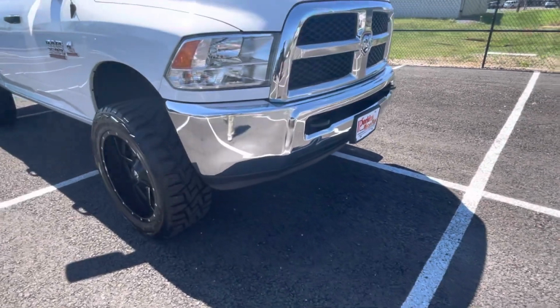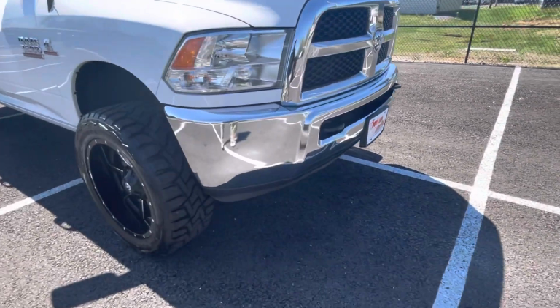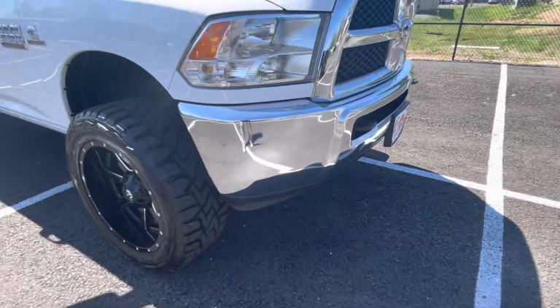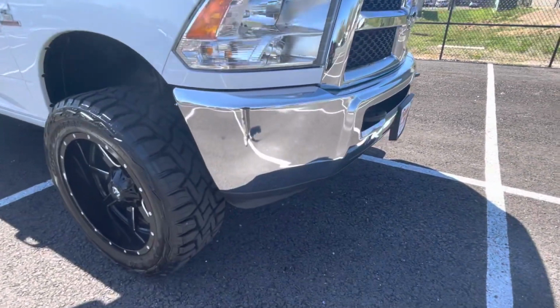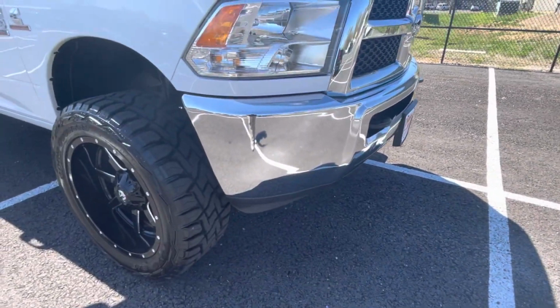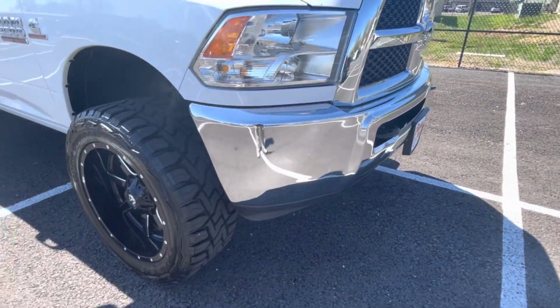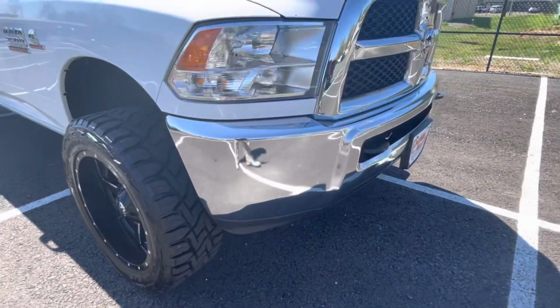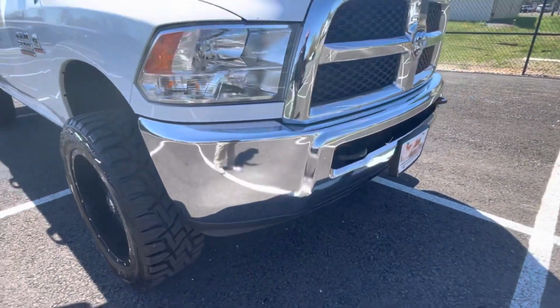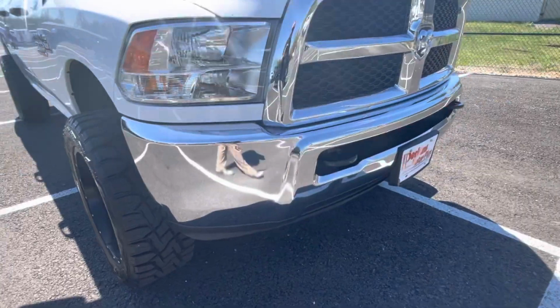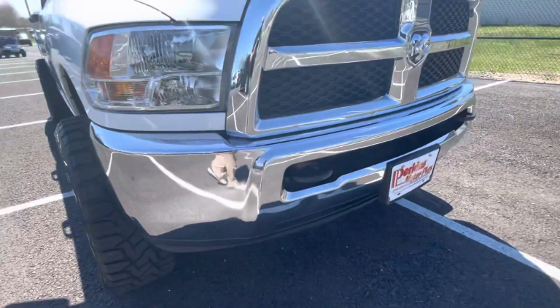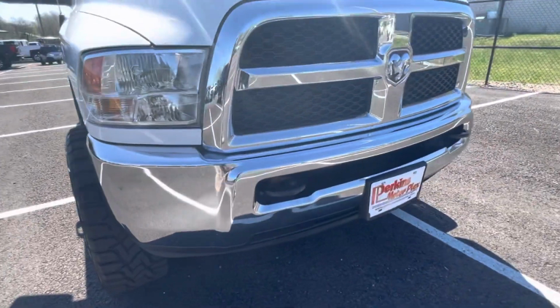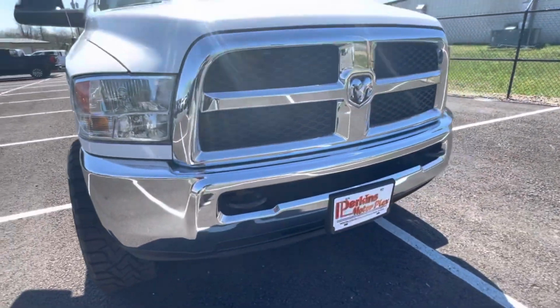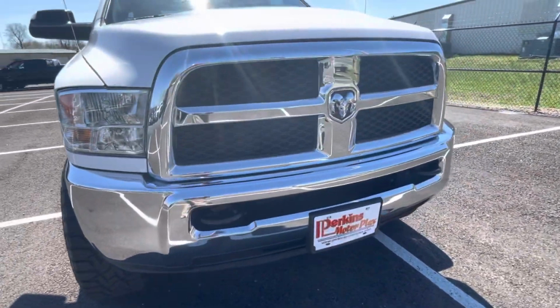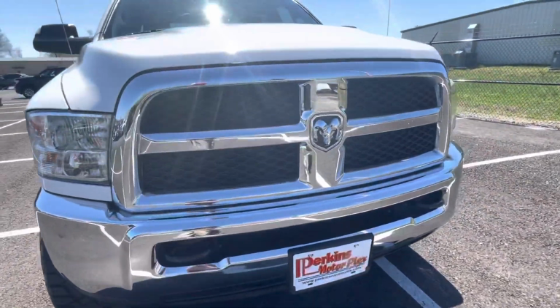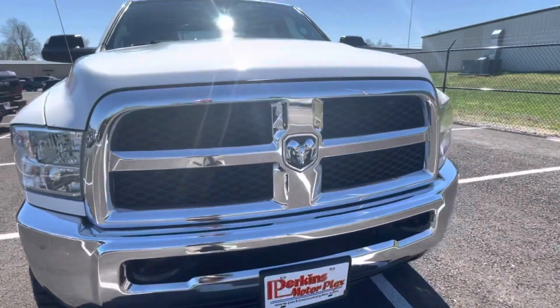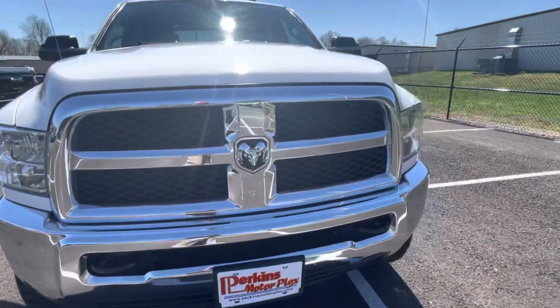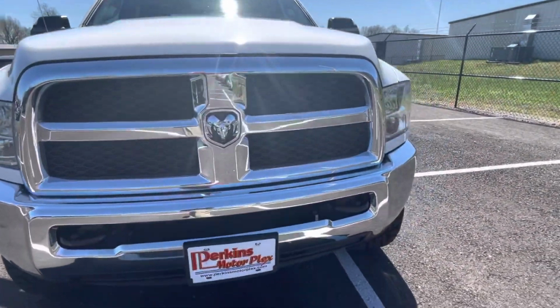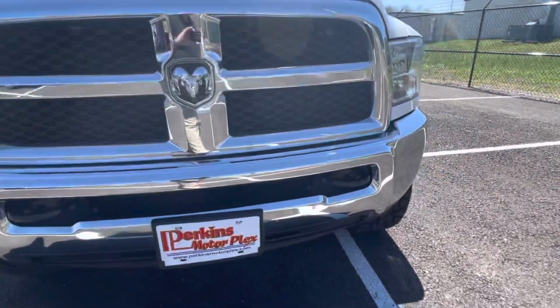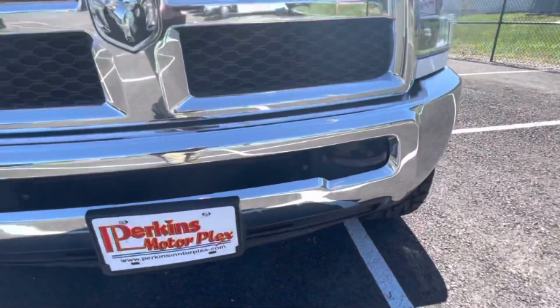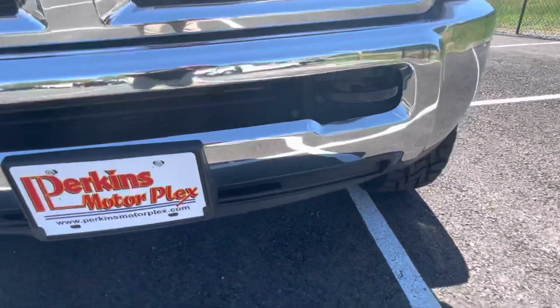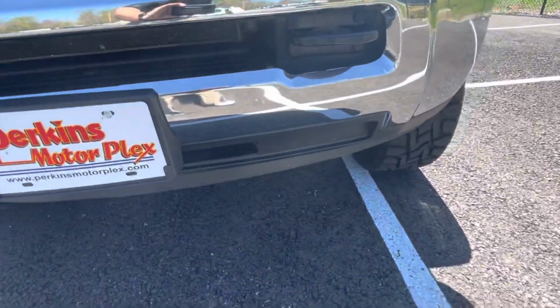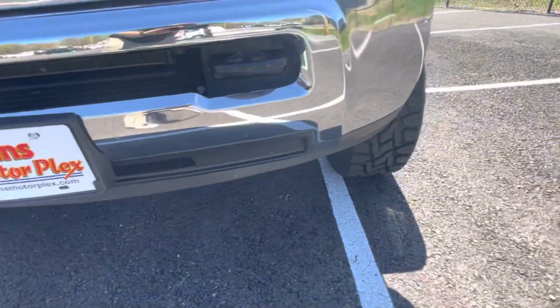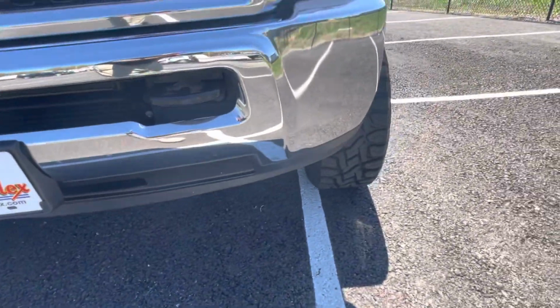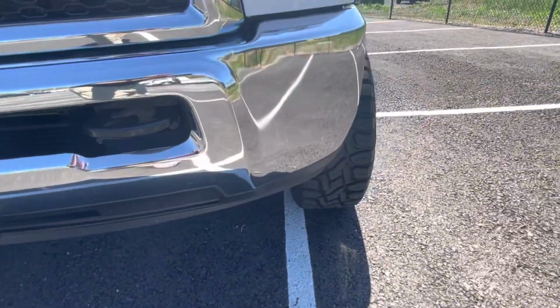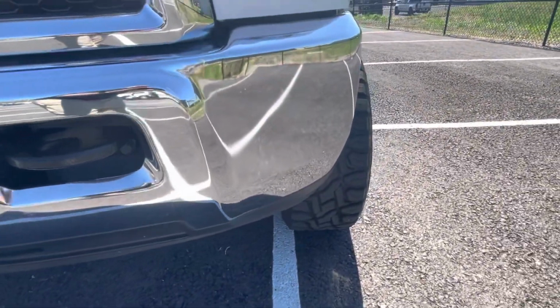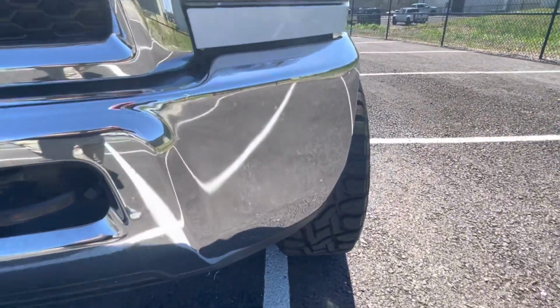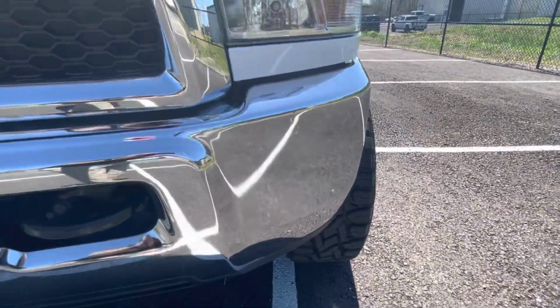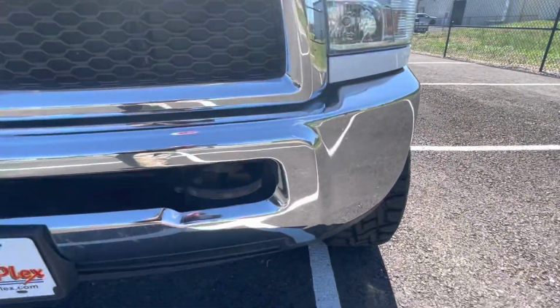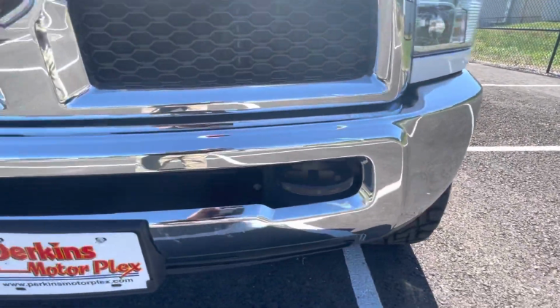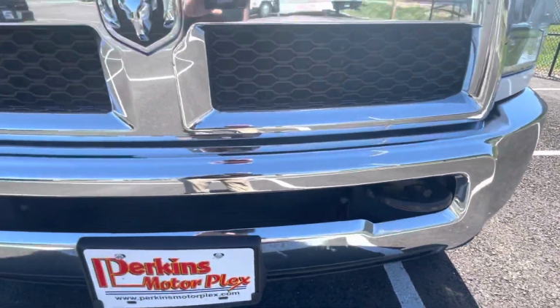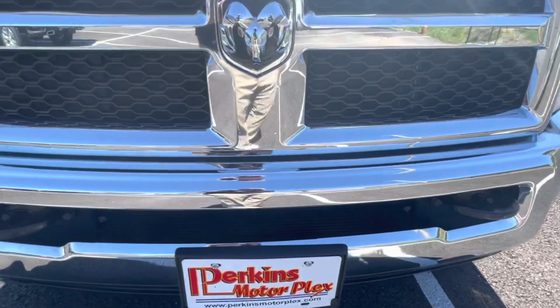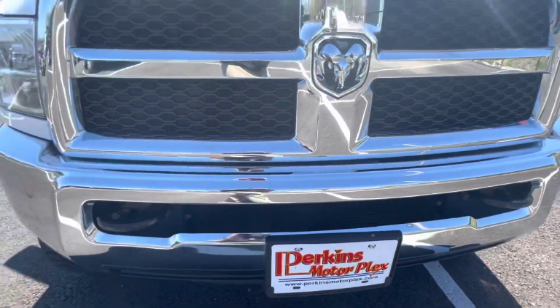It's in great condition — you're going to see that as we go around, starting here with the front bumper and grill. Really, really nice condition. Always looking for any dings, dents, chips along the front — this one's really, really clean.